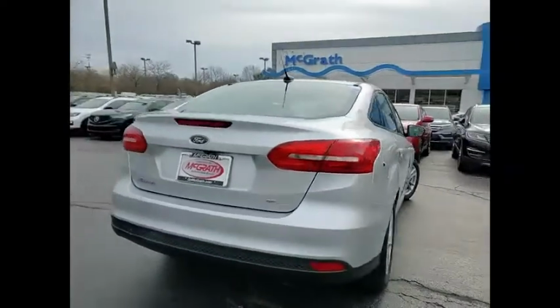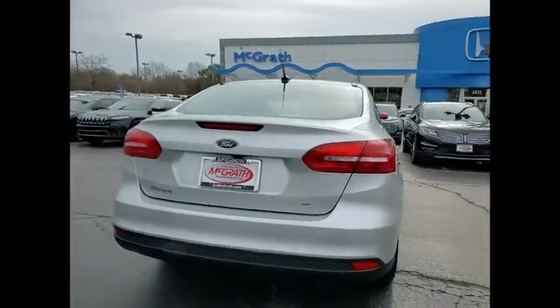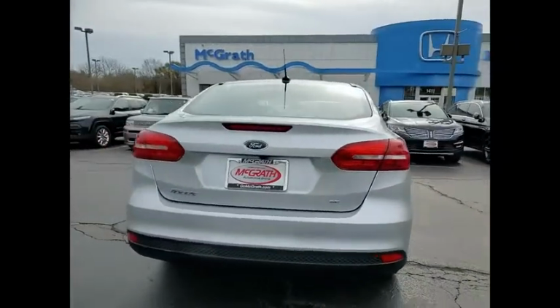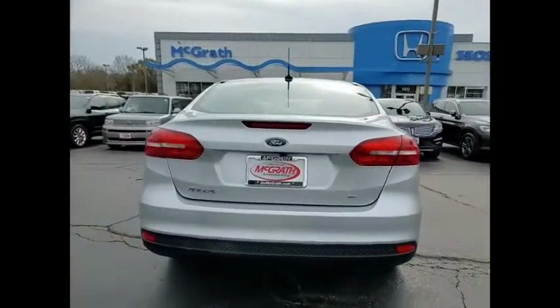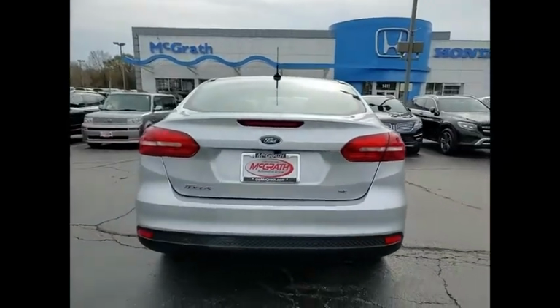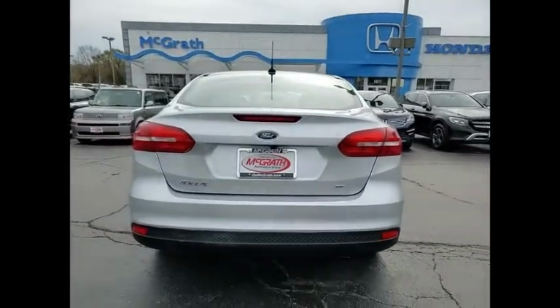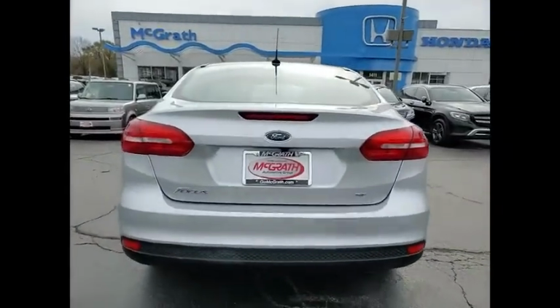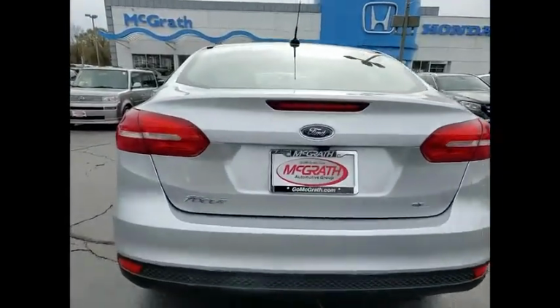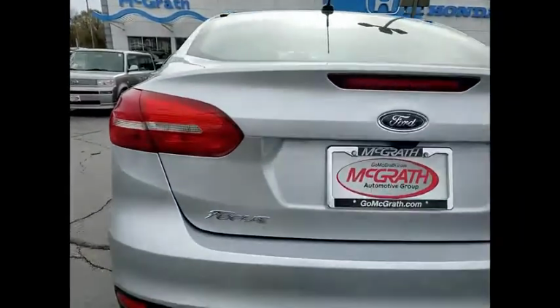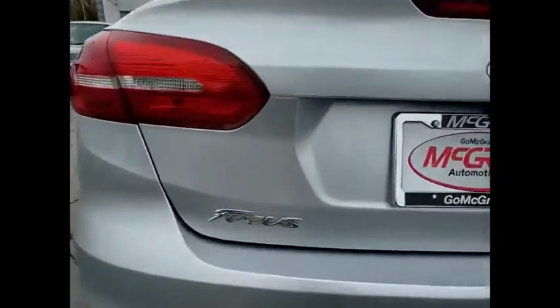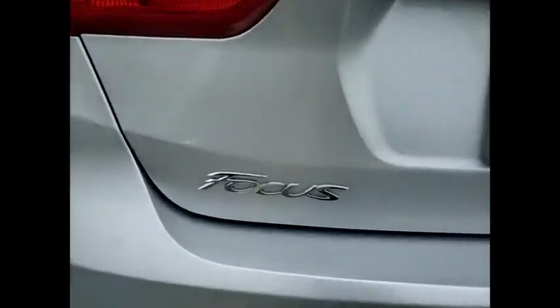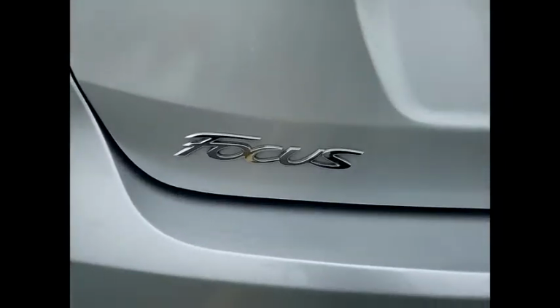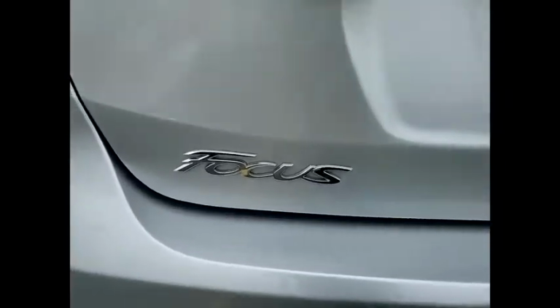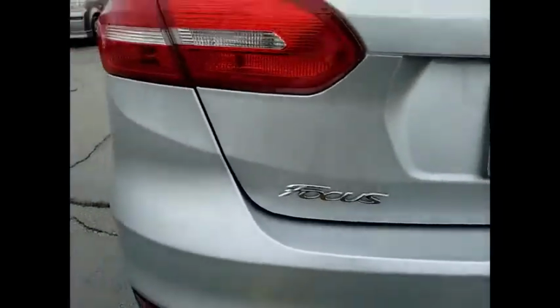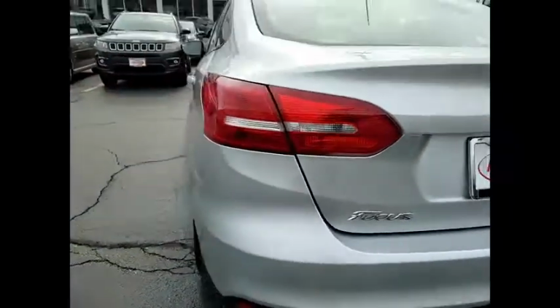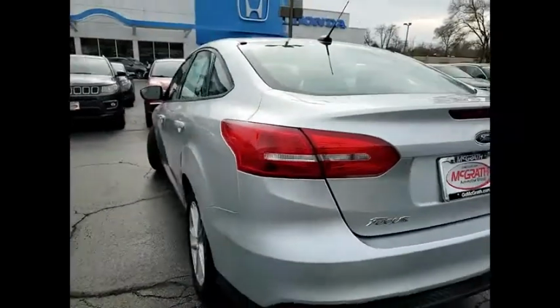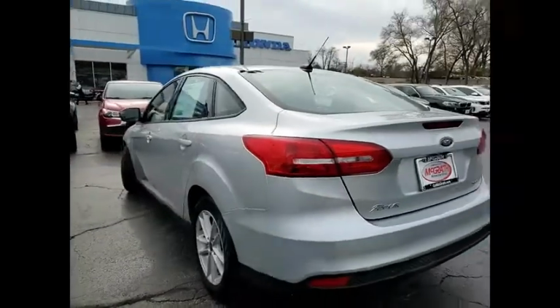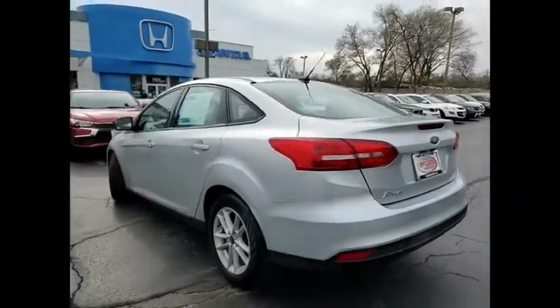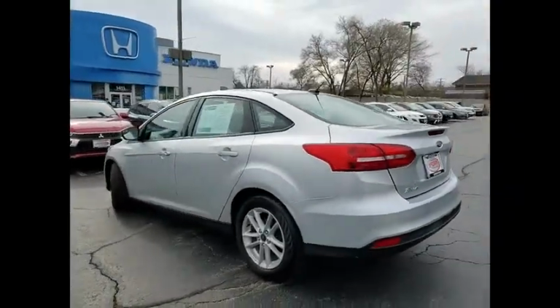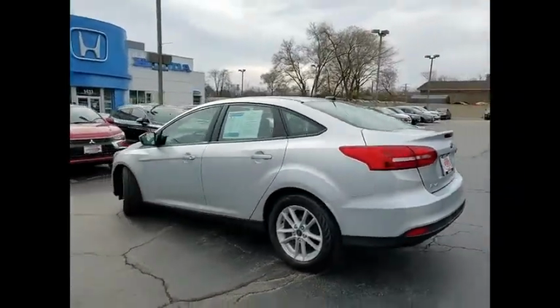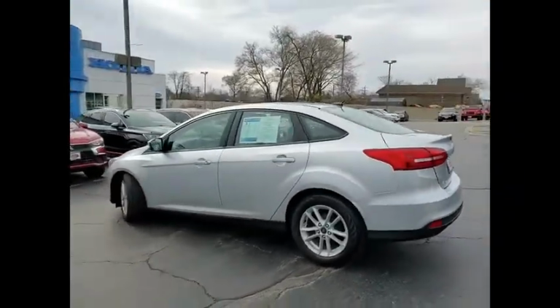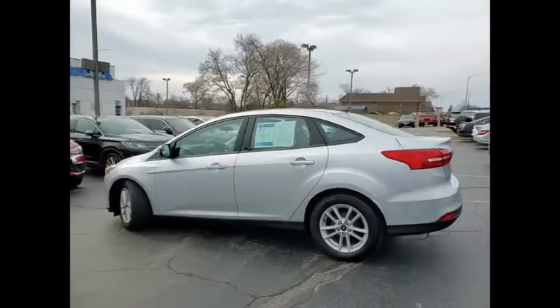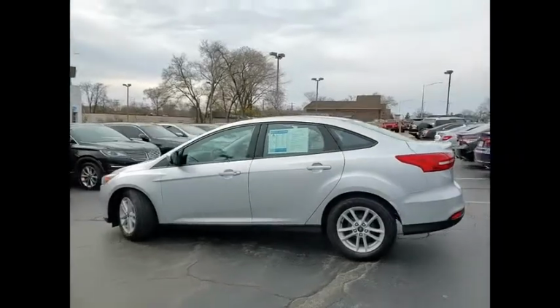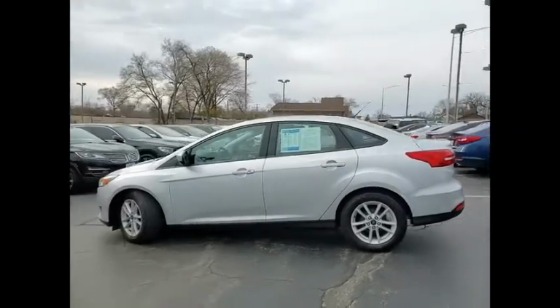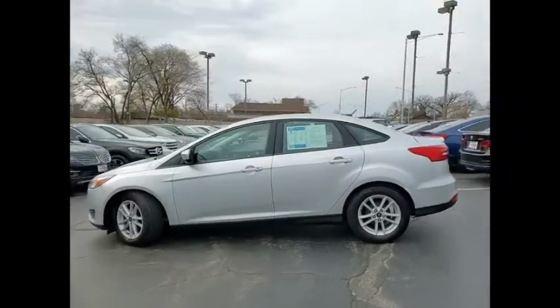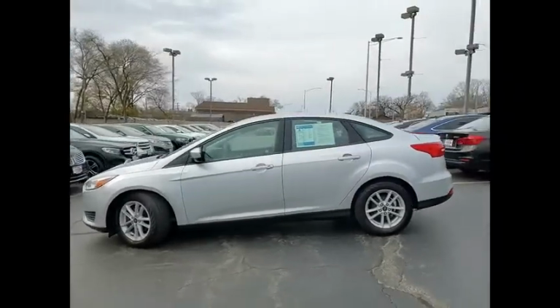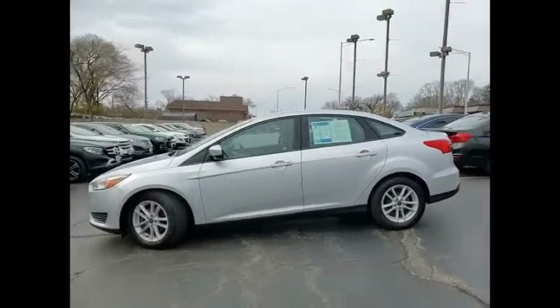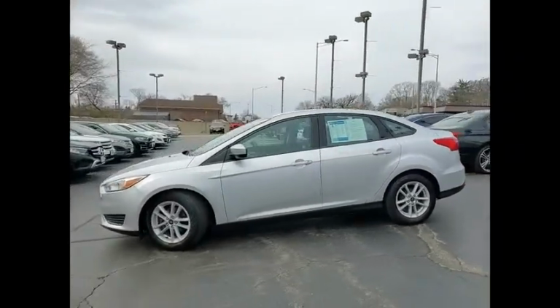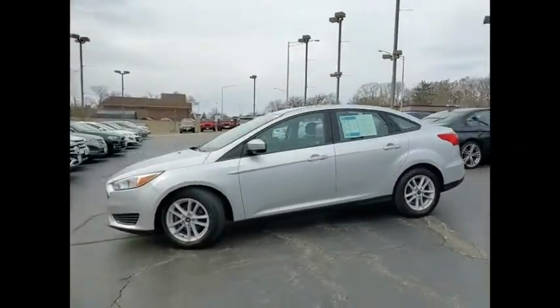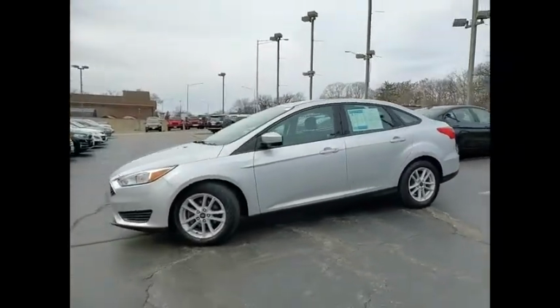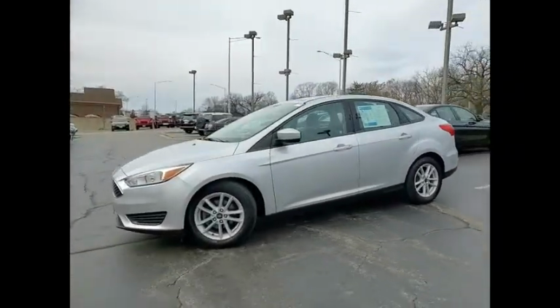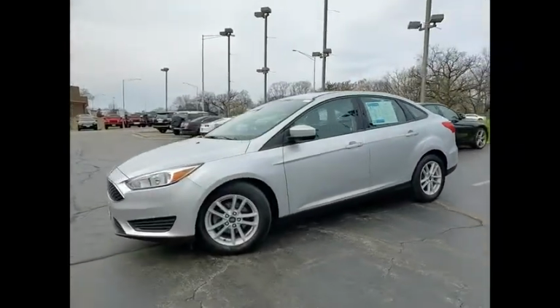Tire pressure monitor, aluminum wheels, brake assist, traction control, stability control, engine immobilizer, driver illuminated vanity mirror, front disc, rear drum brakes, FWD tires, front performance.